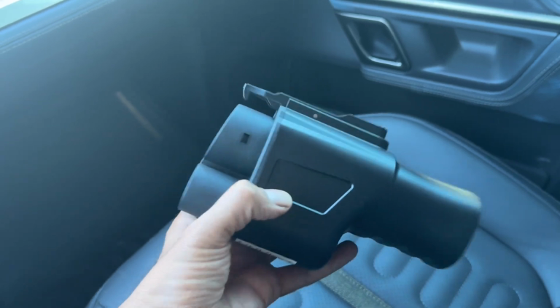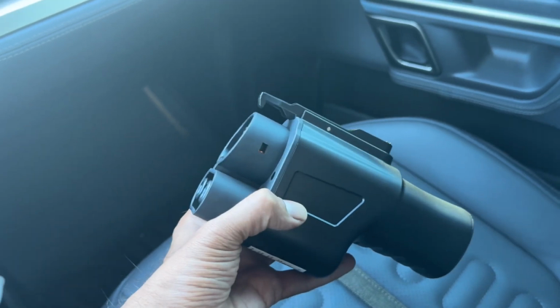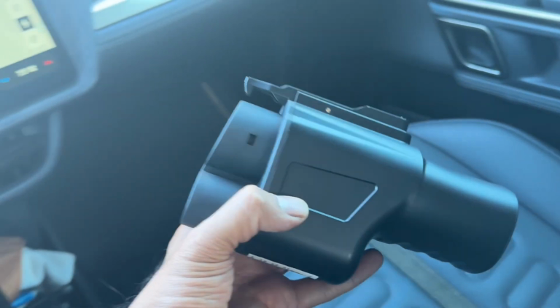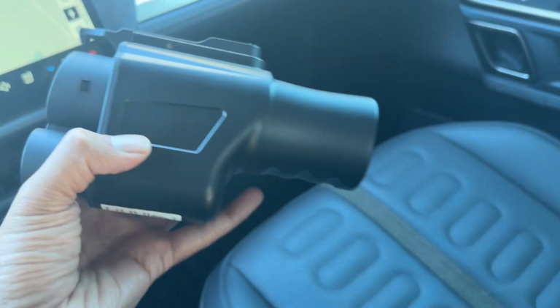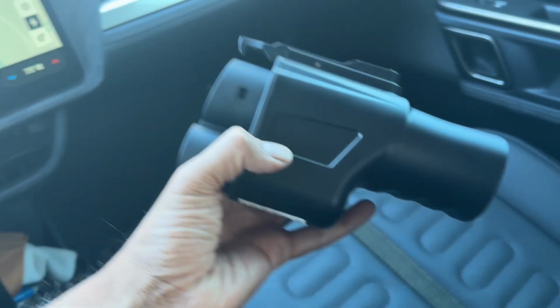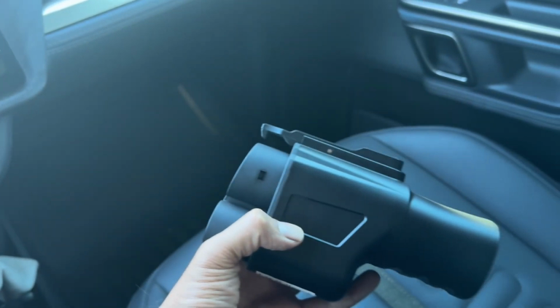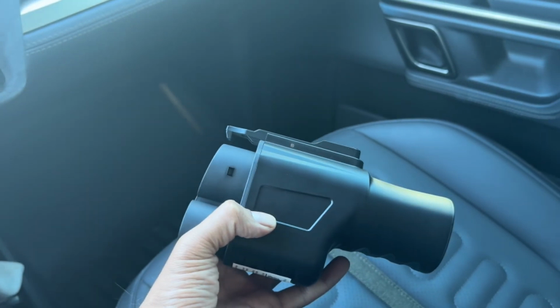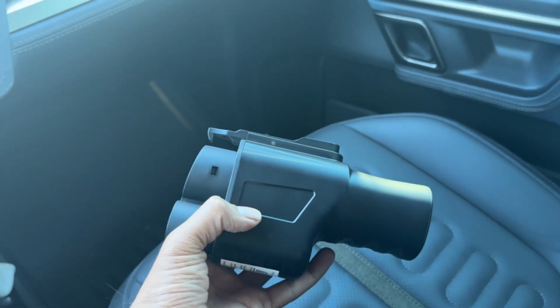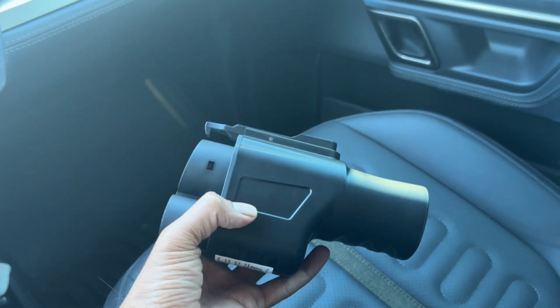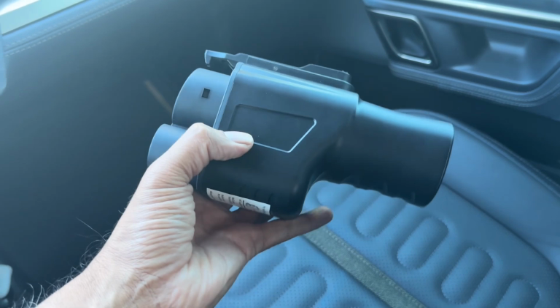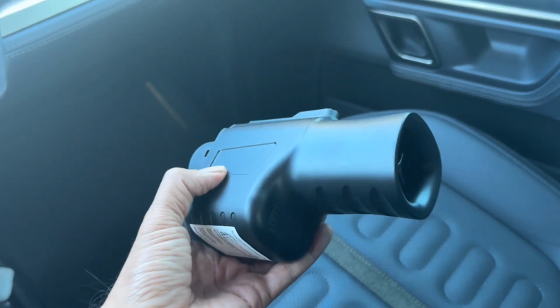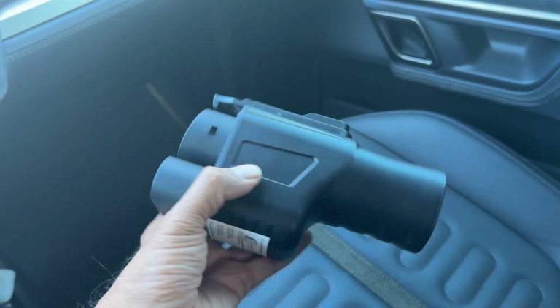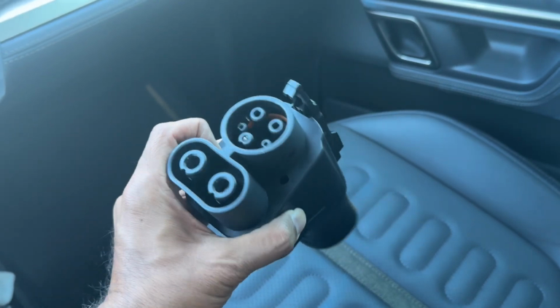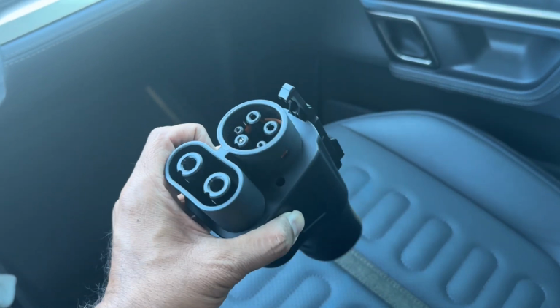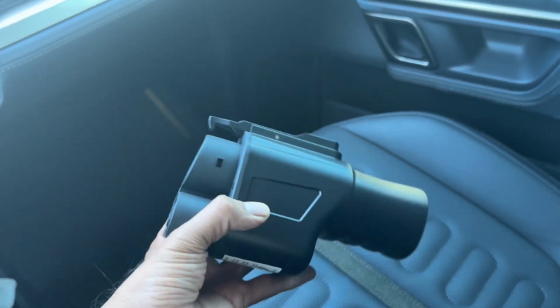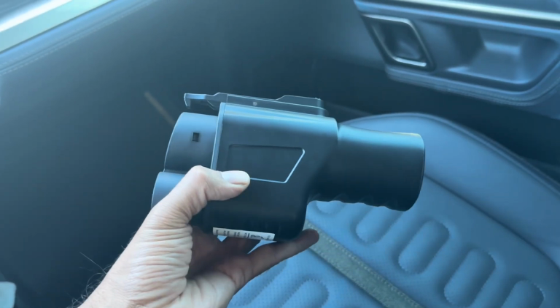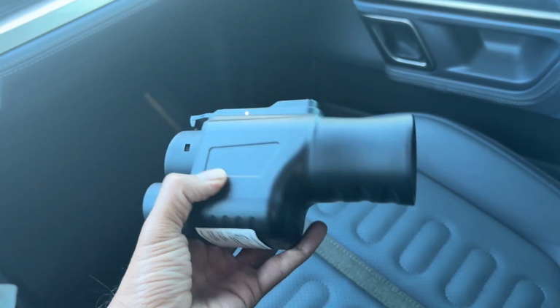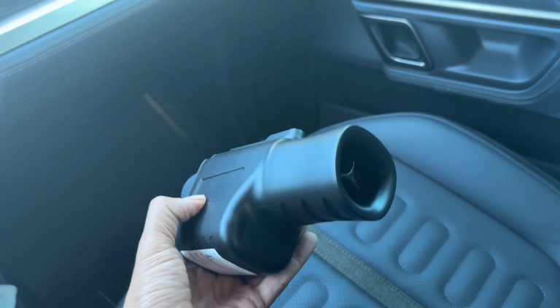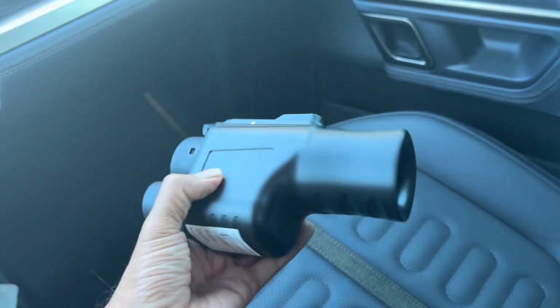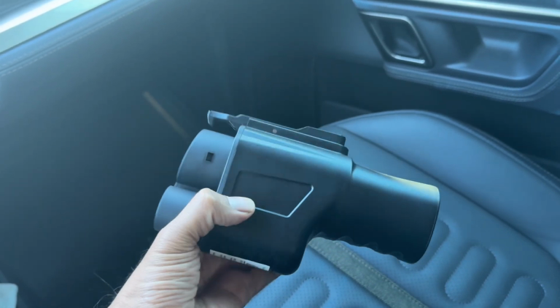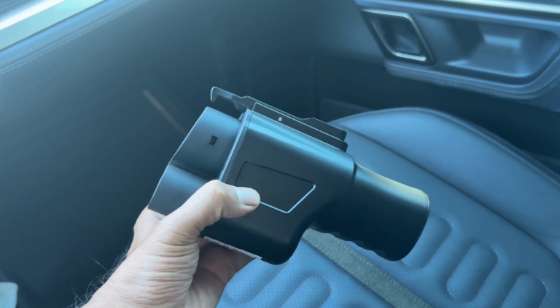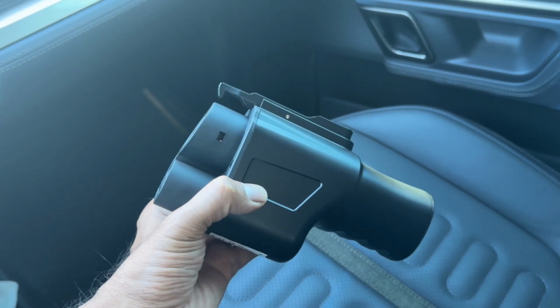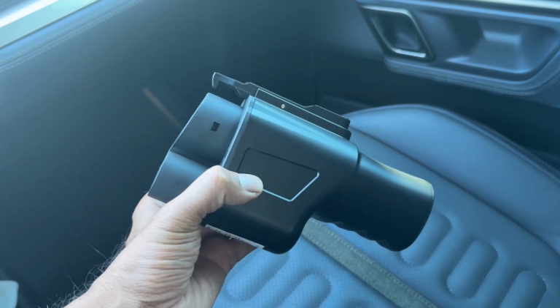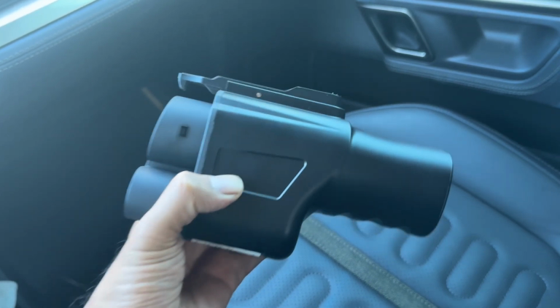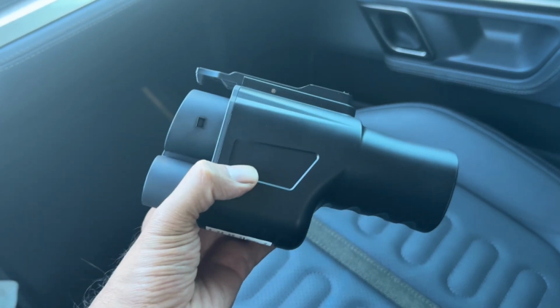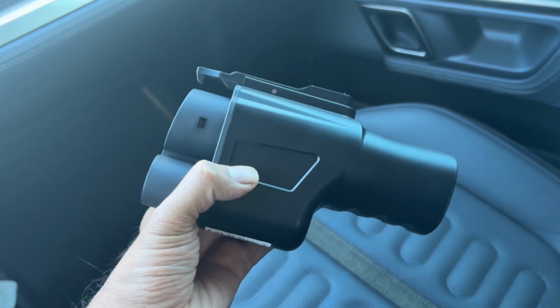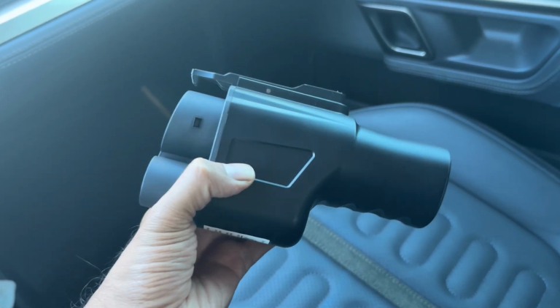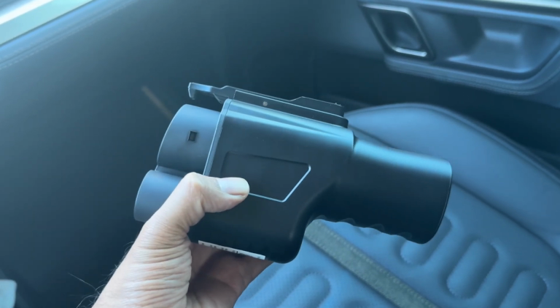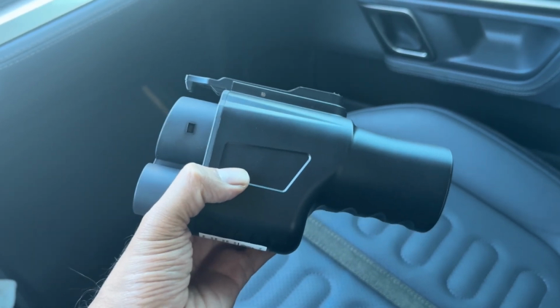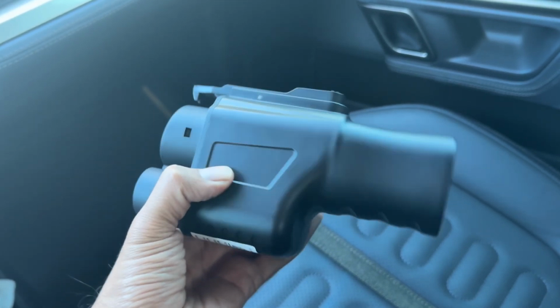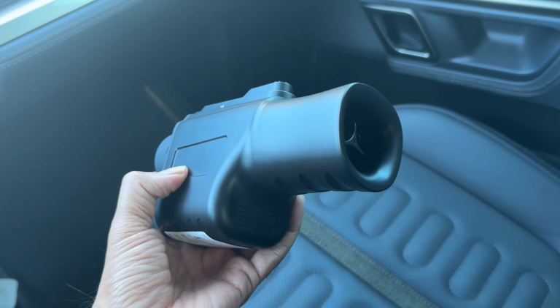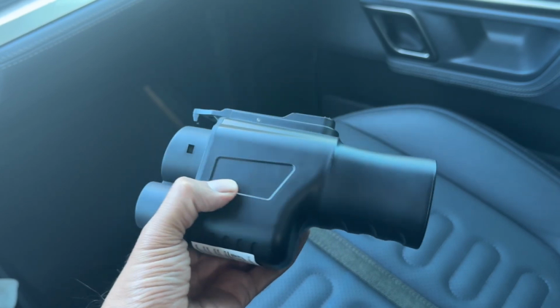I've already got our Rivian set up in the Rivian app, so I can just plug and play. Every auto manufacturer is going to handle it differently. If your manufacturer doesn't allow plug and play through their app, you have to sign up through the Tesla app and you can activate the charge through there.